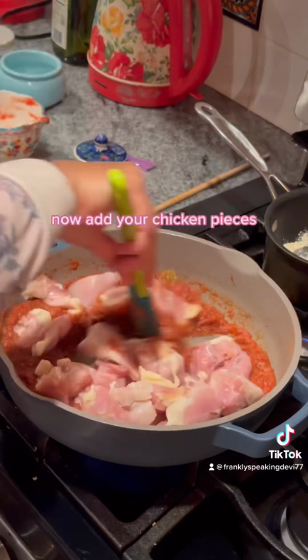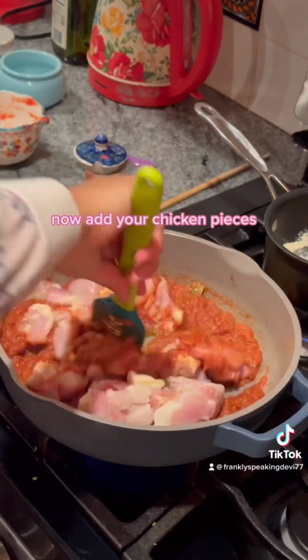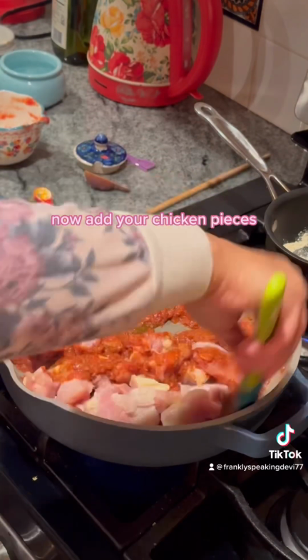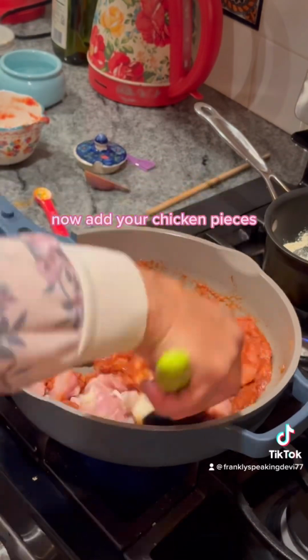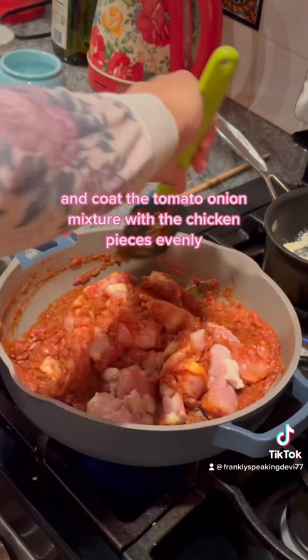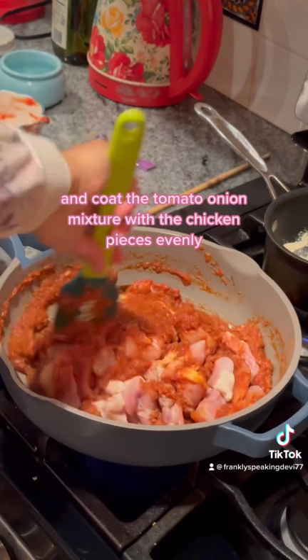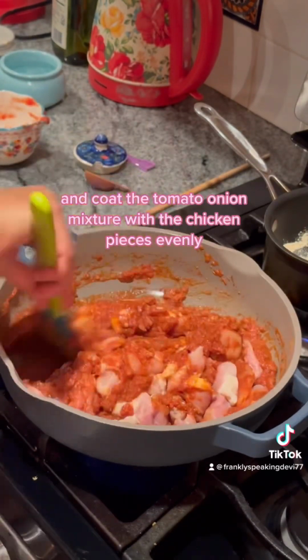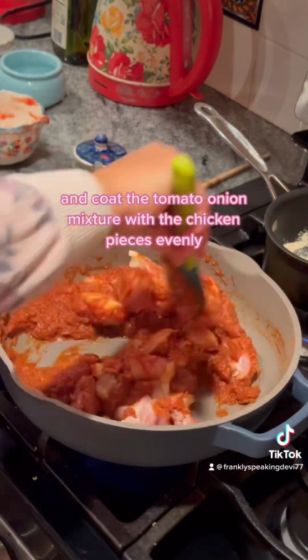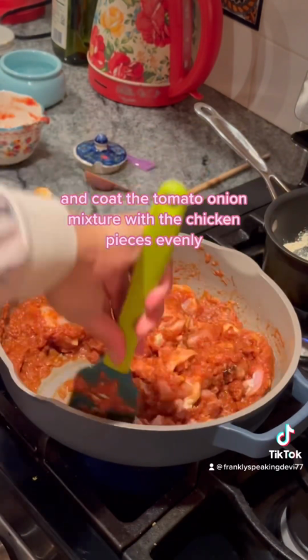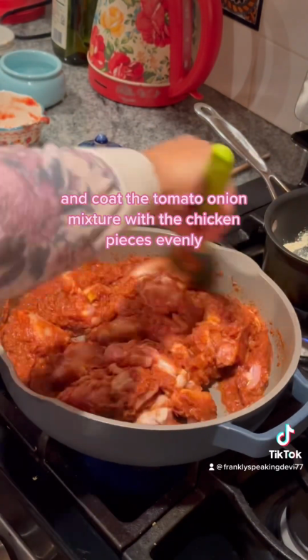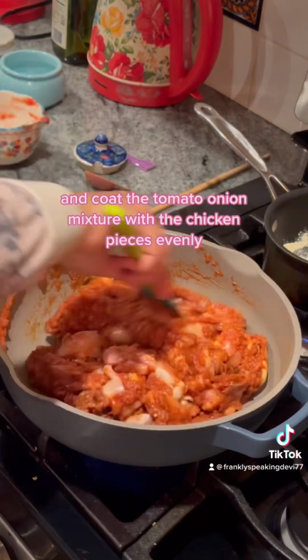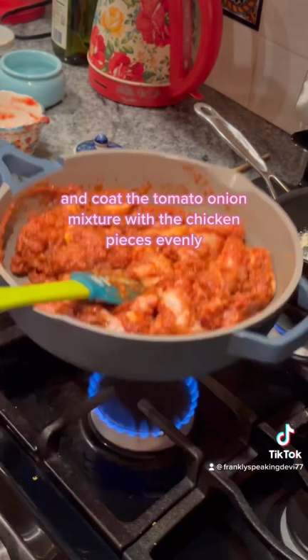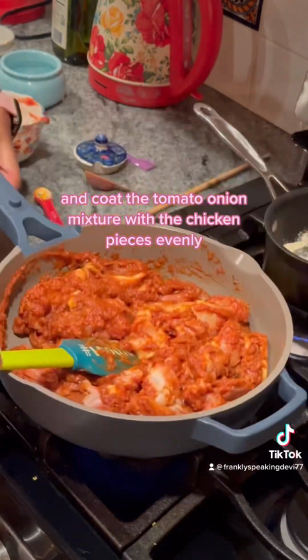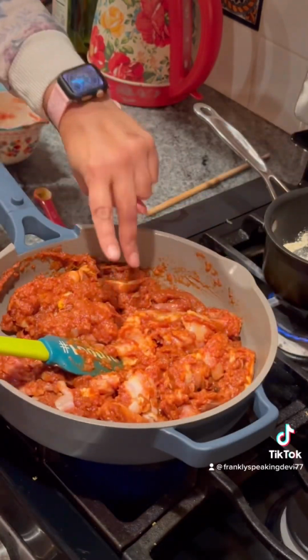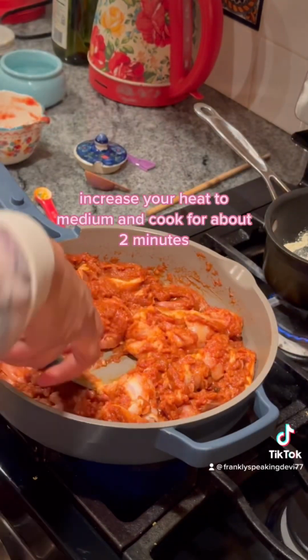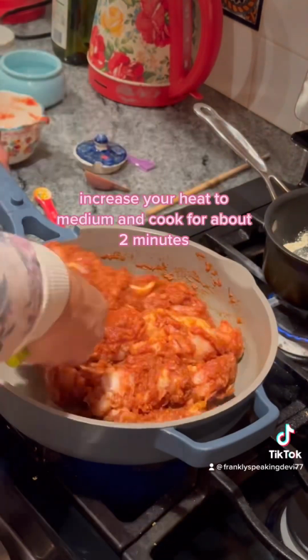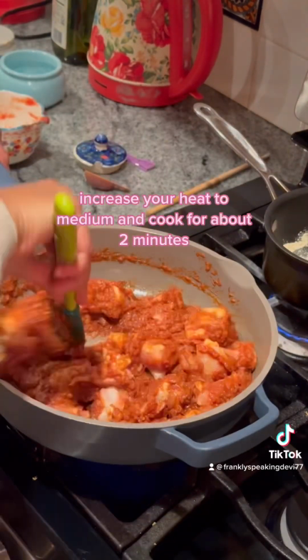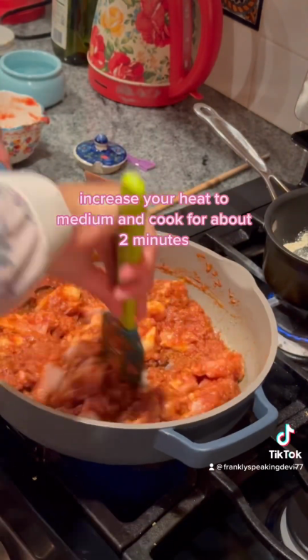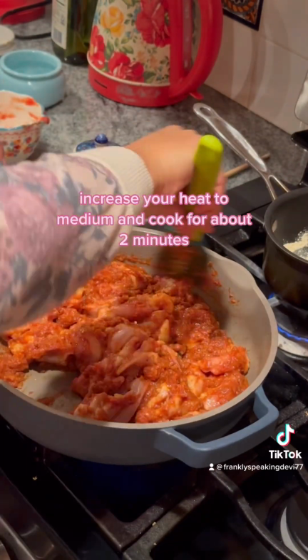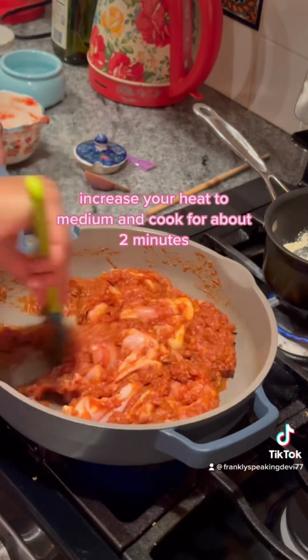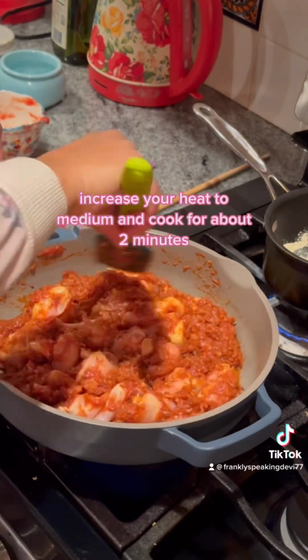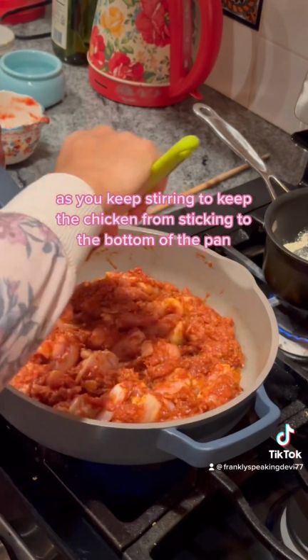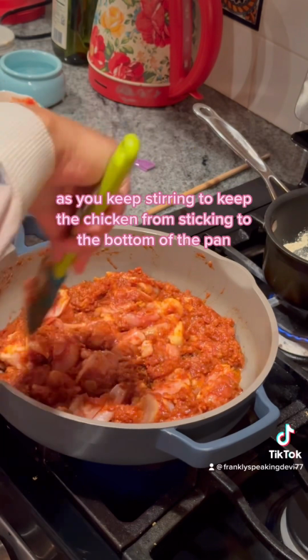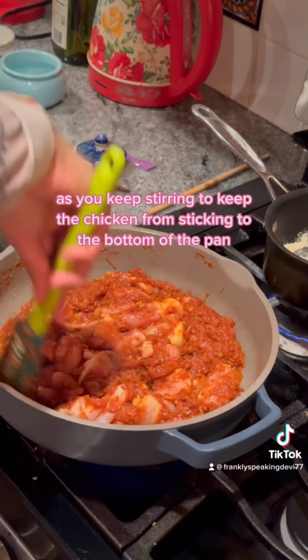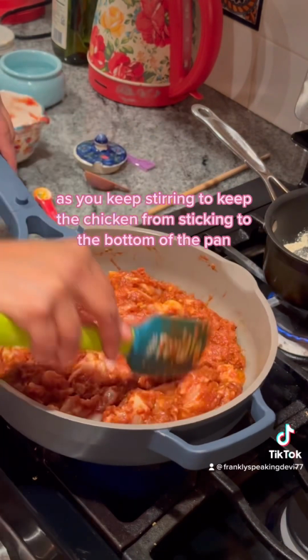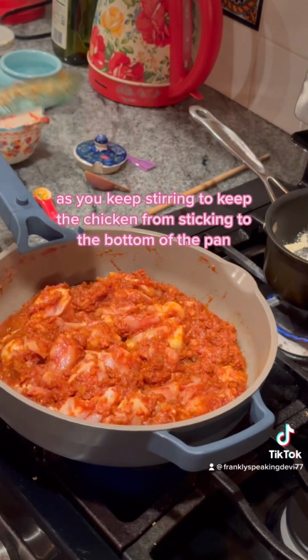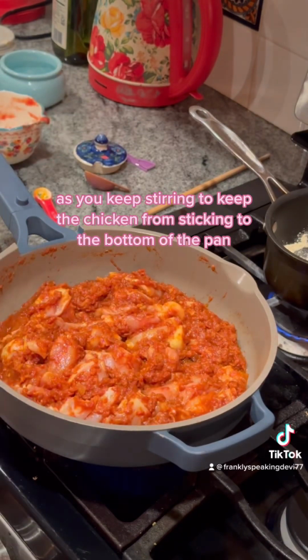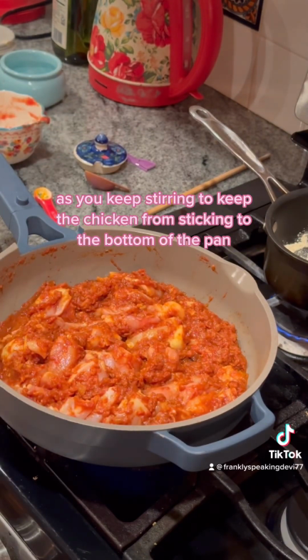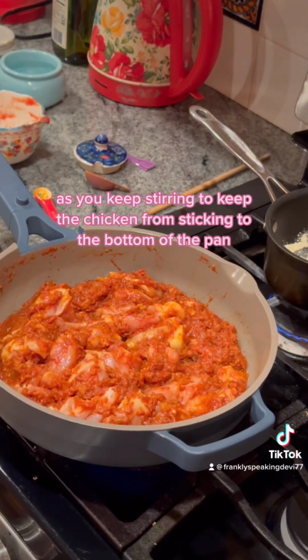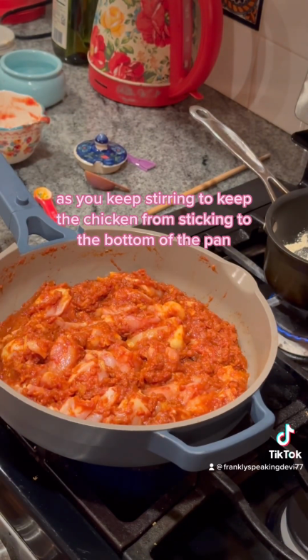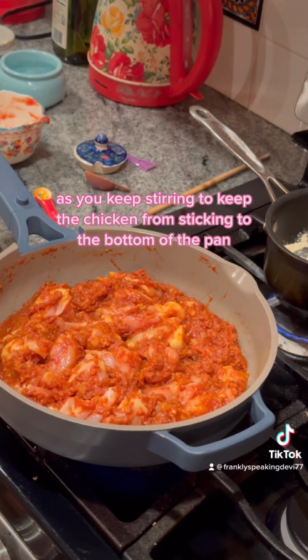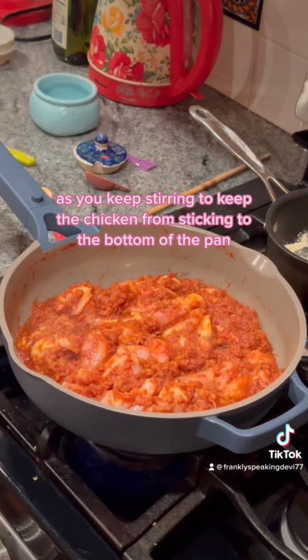Now add your chicken pieces and coat the tomato onion mixture with the chicken pieces evenly. Increase your heat to medium and cook for about two minutes, keeping stirring to prevent the chicken from sticking to the bottom of the pan.